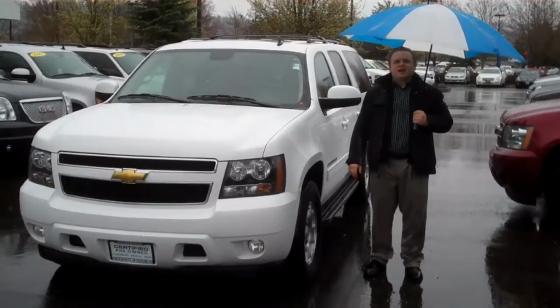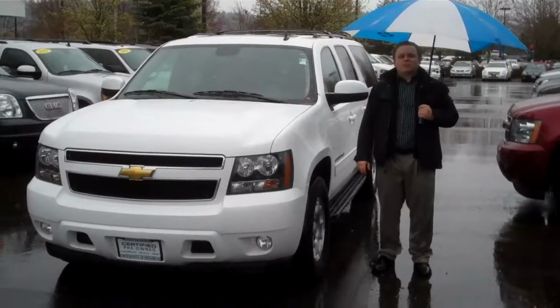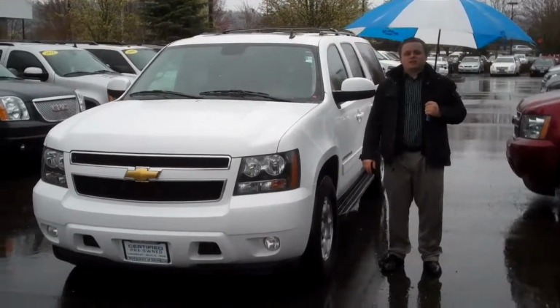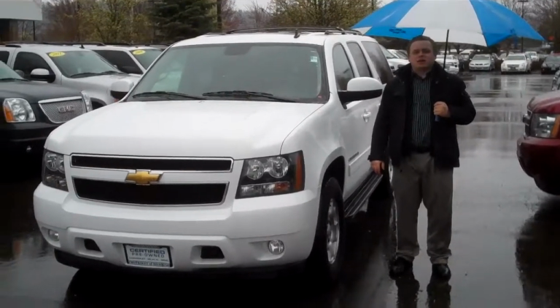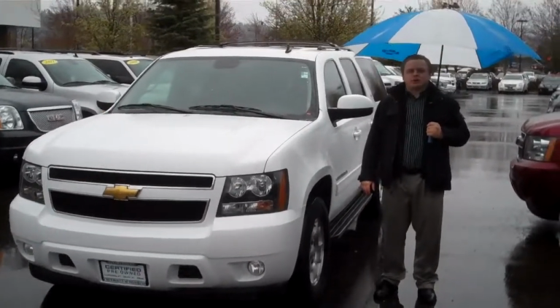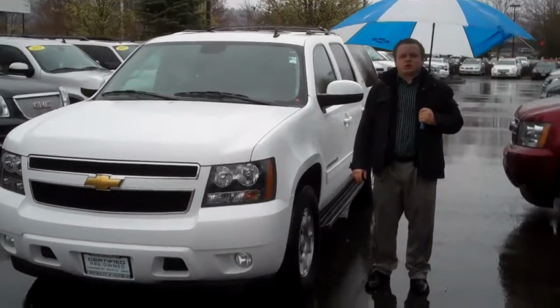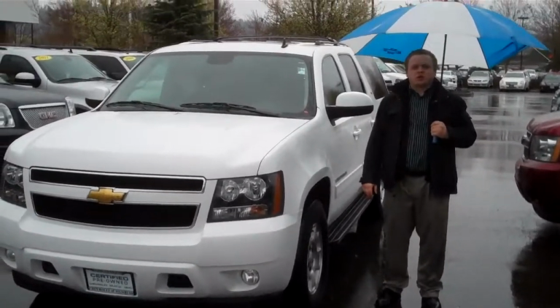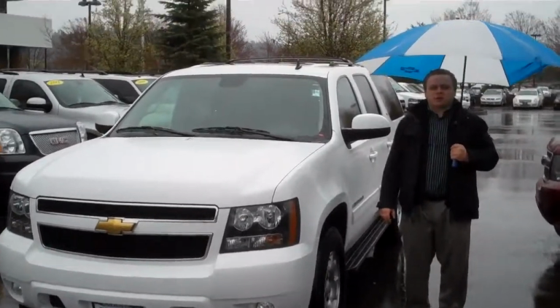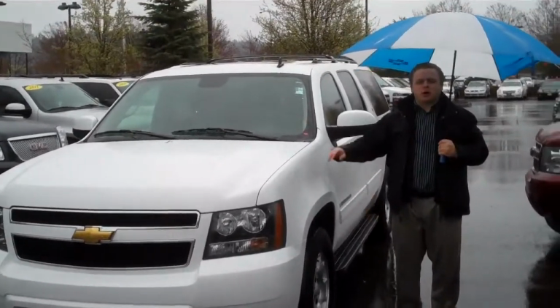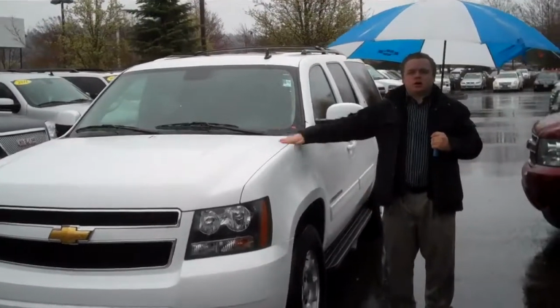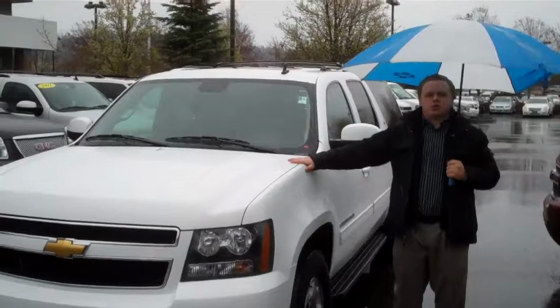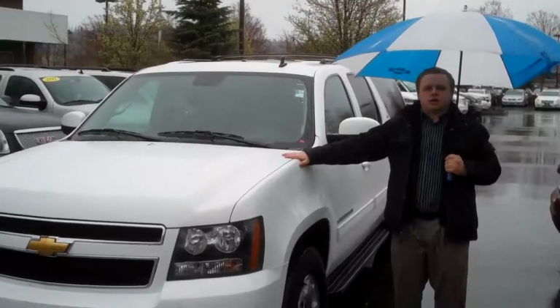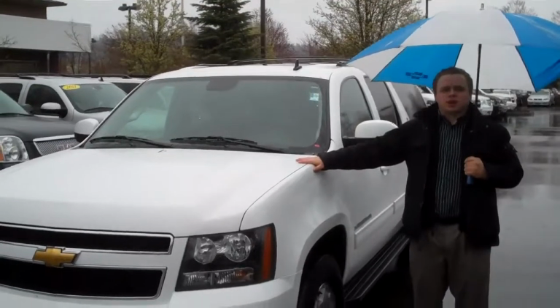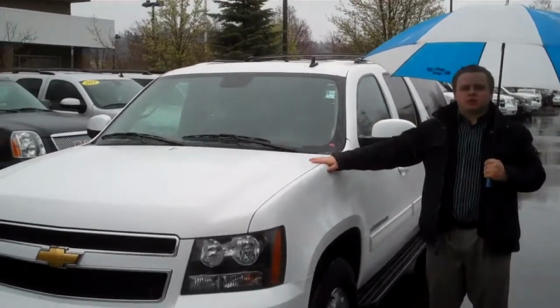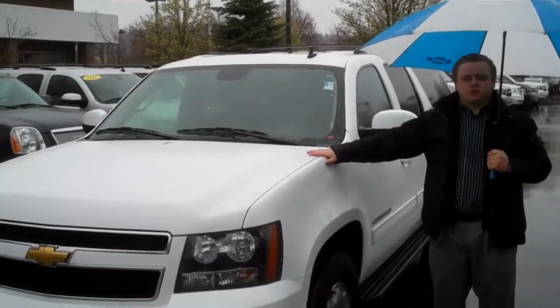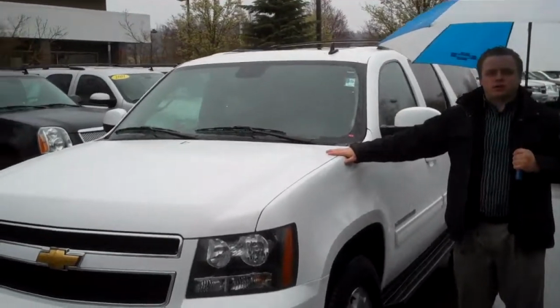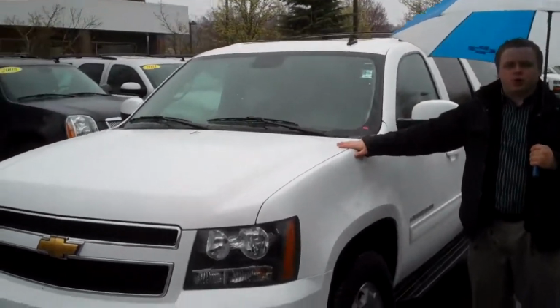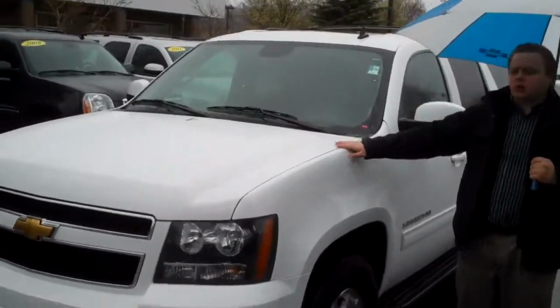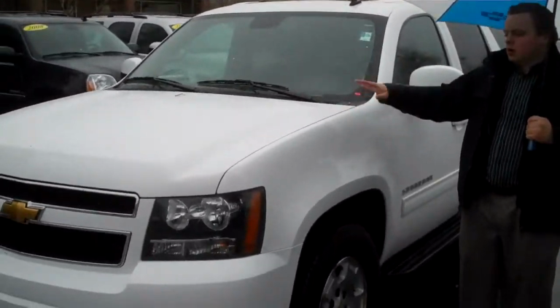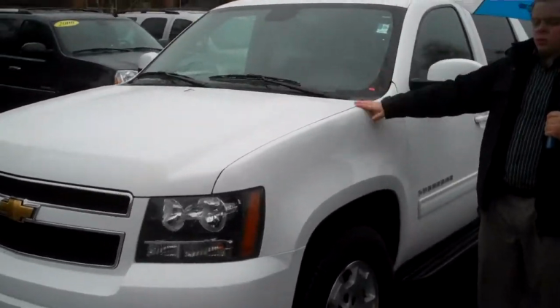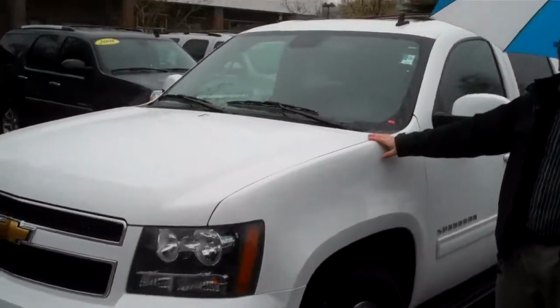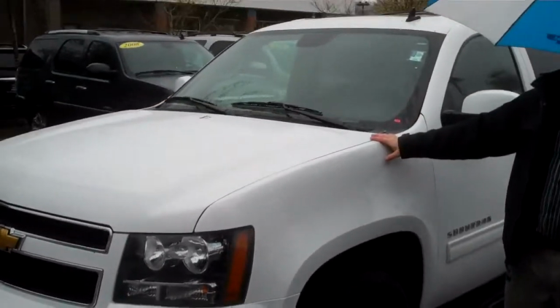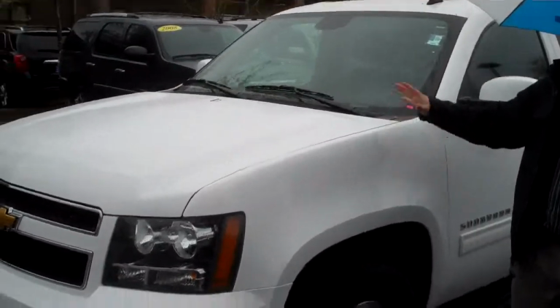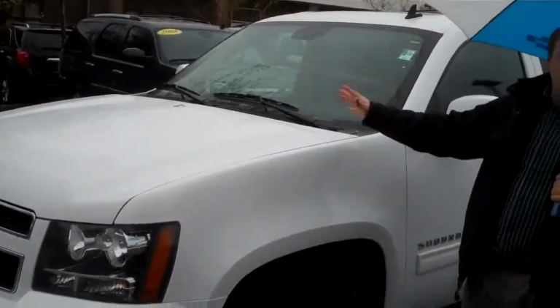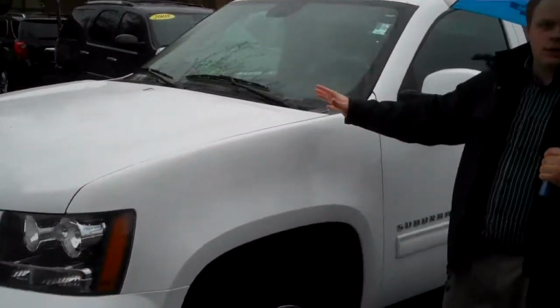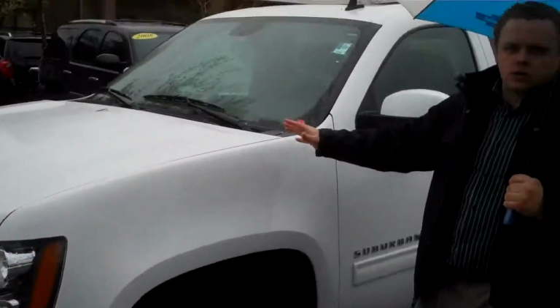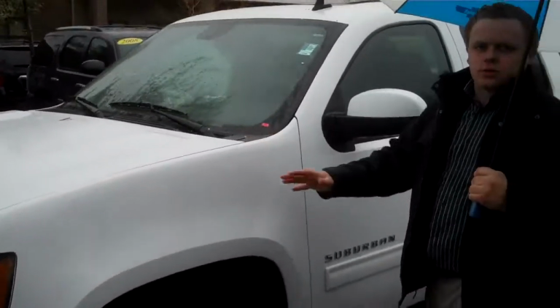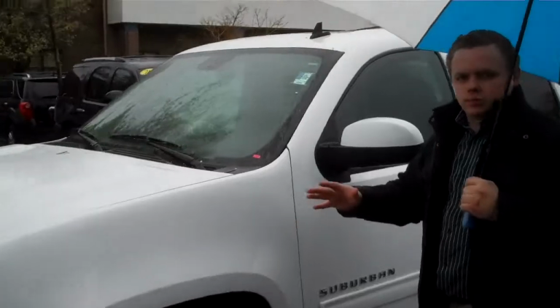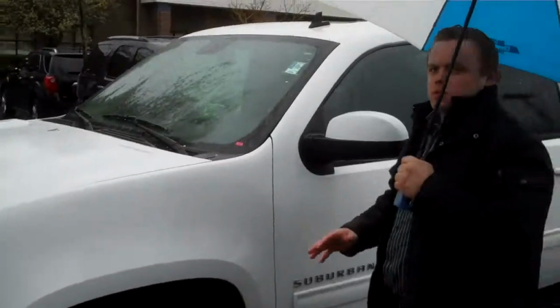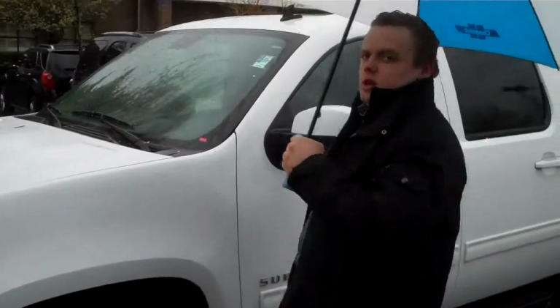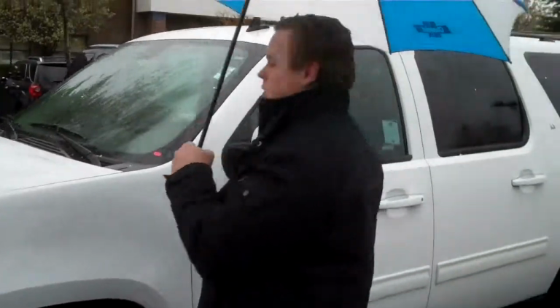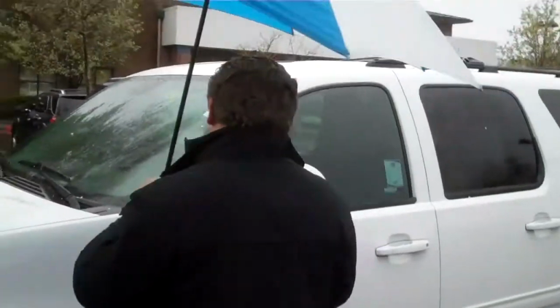Hi, Patrick here at Michael Chevrolet of Issaquah, with a 2011 Chevrolet Suburban. You know these cars — we all love these cars, the Suburbans and the Tahoes.